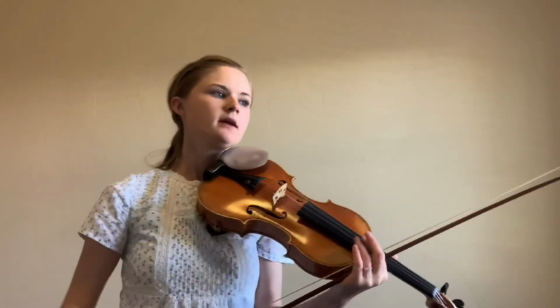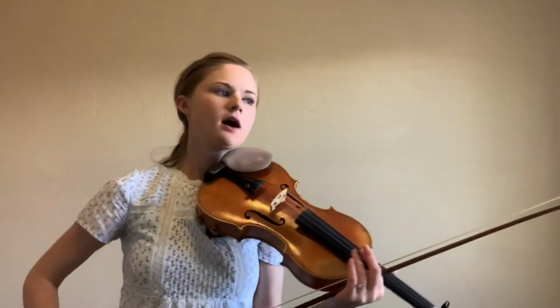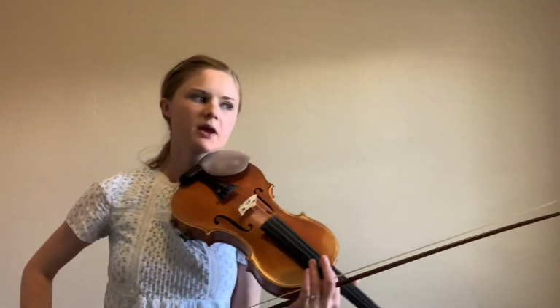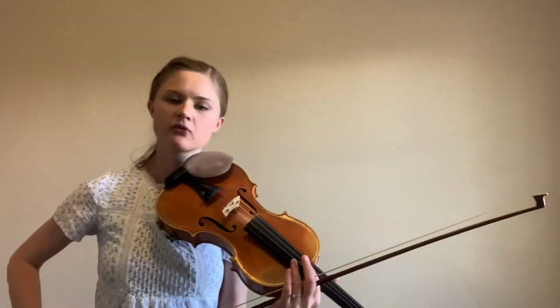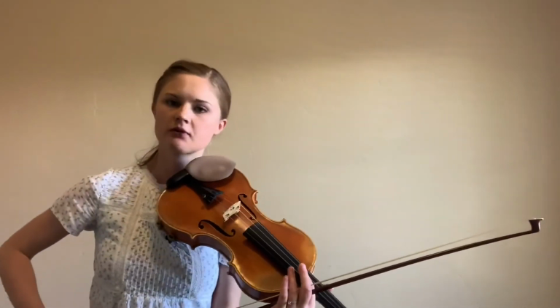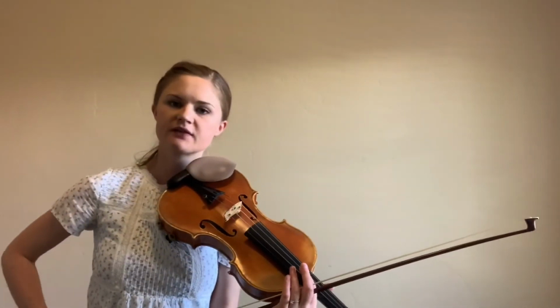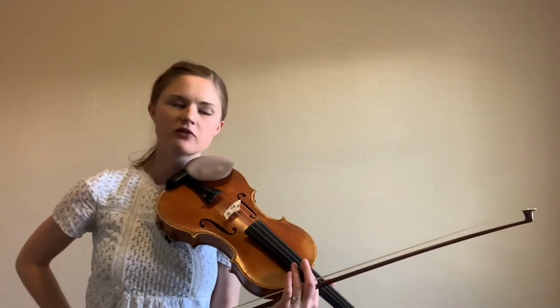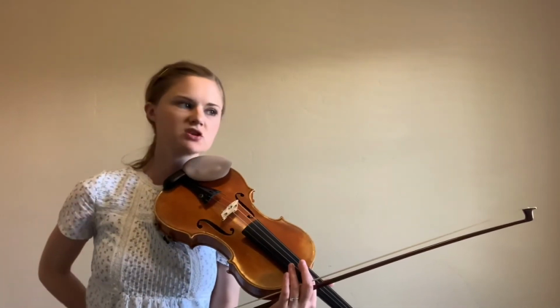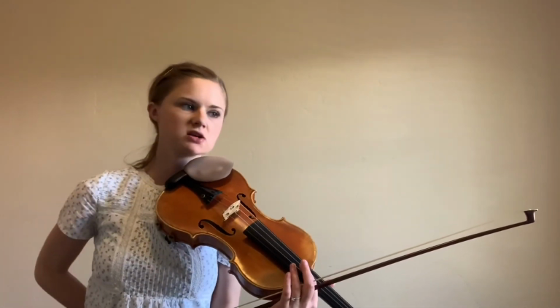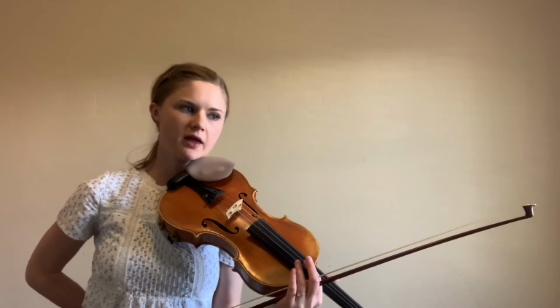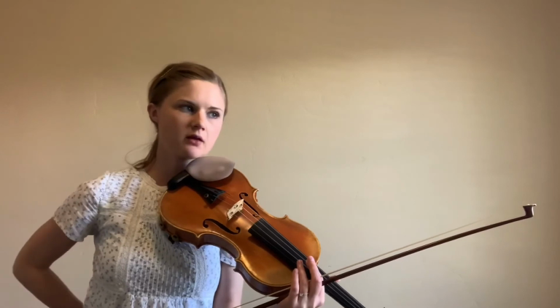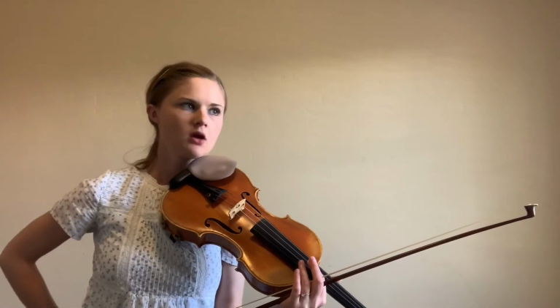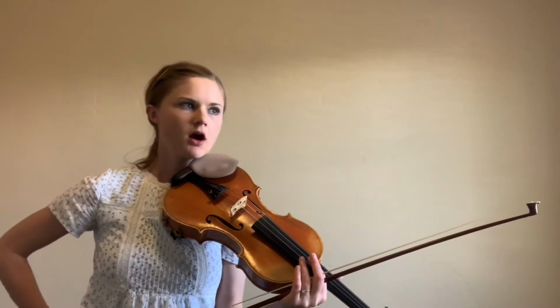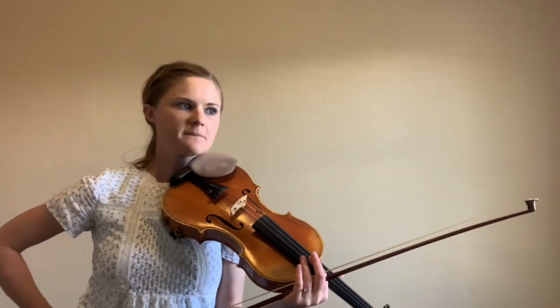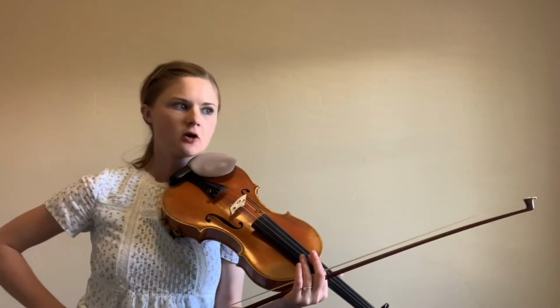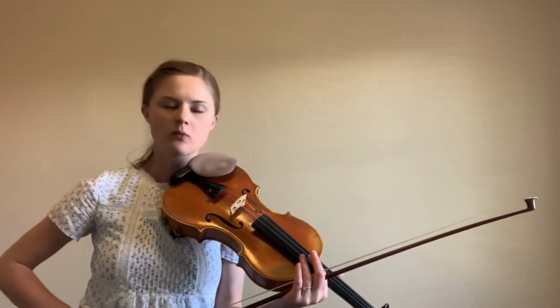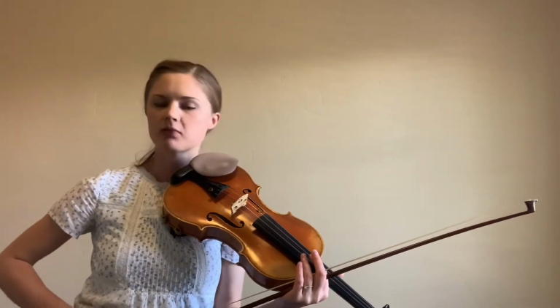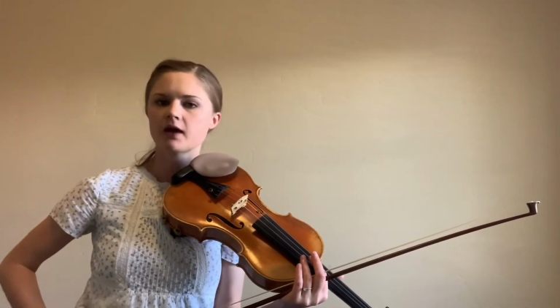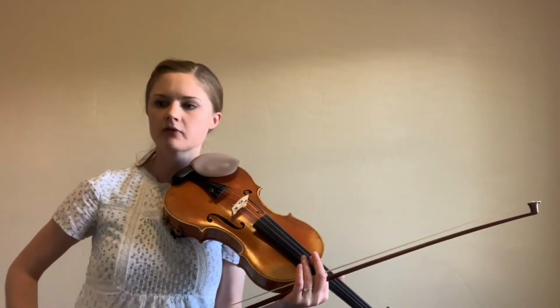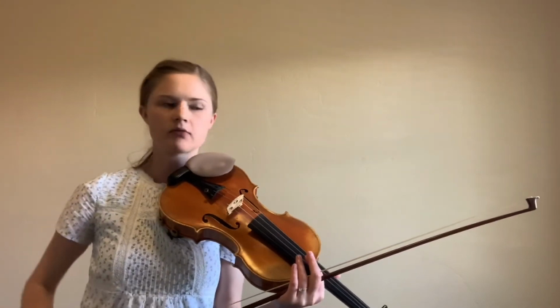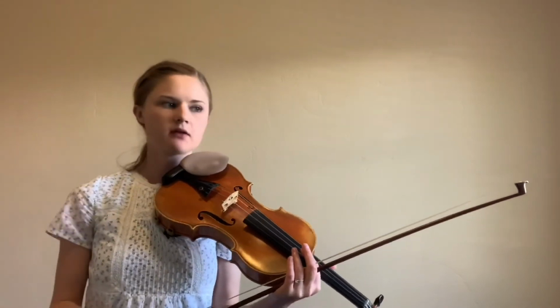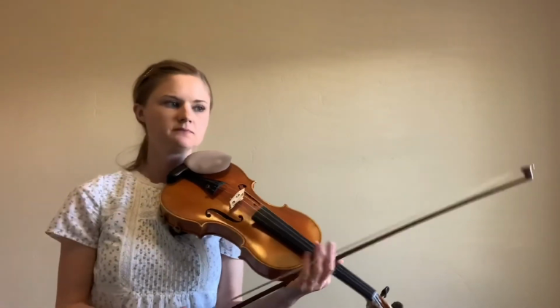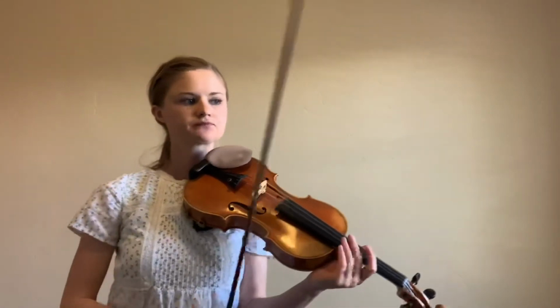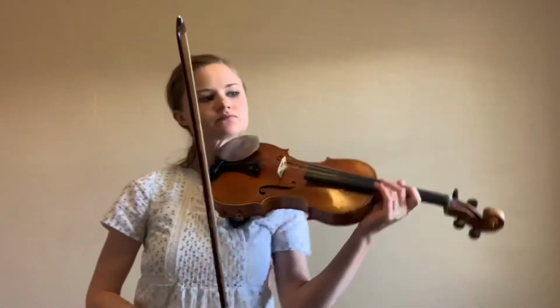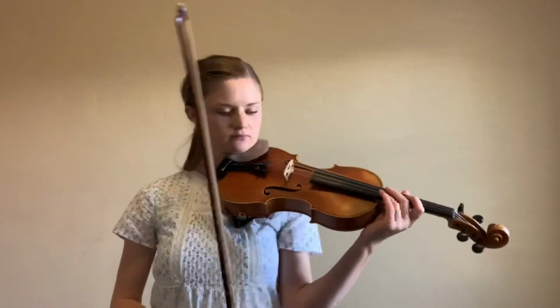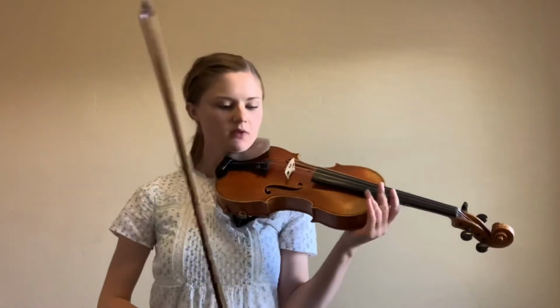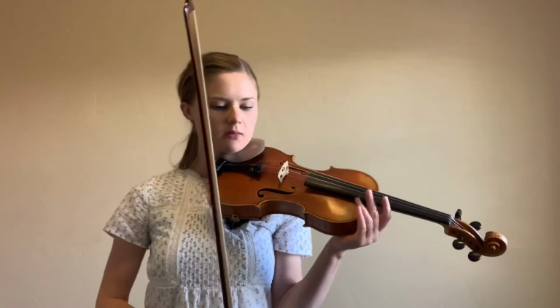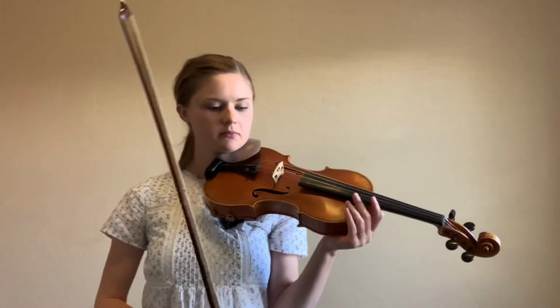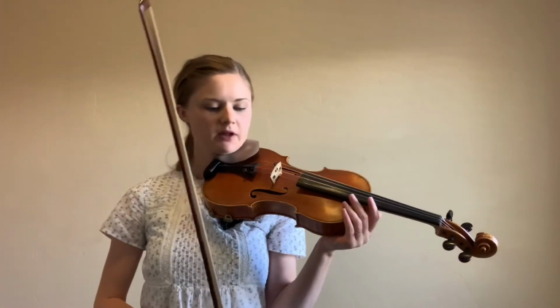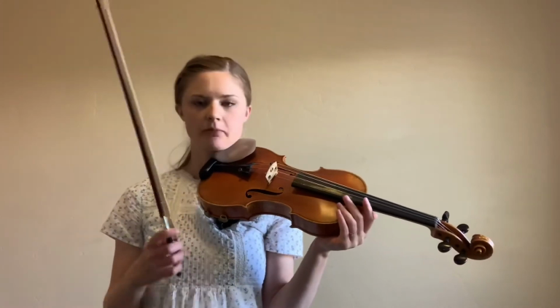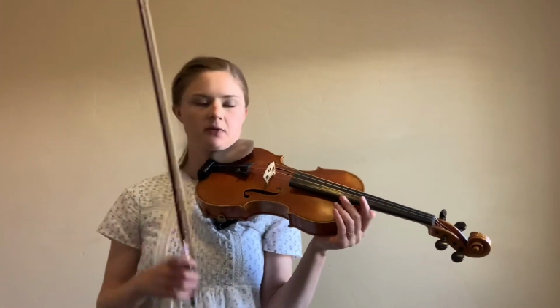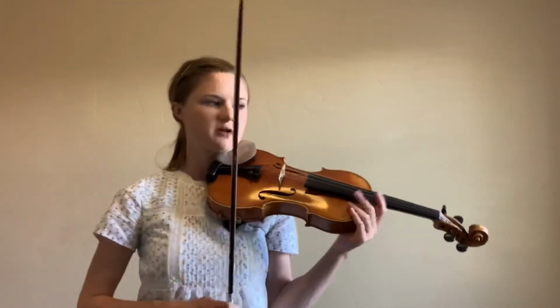Now, pickup to 23 — this is actually the French national anthem, so we'll want to play it really grand, like you're proud to be French.